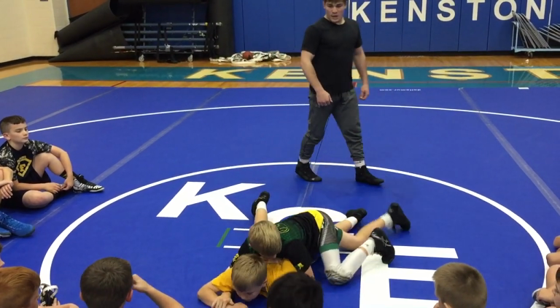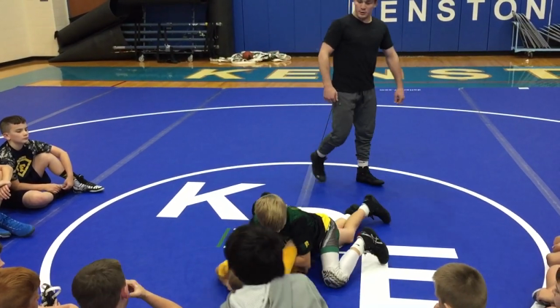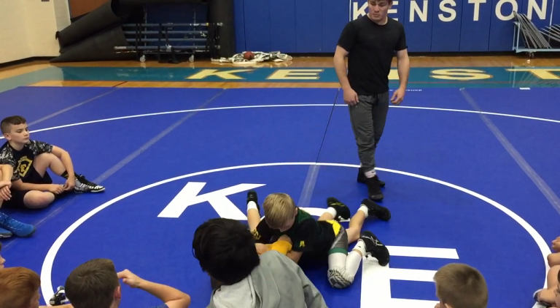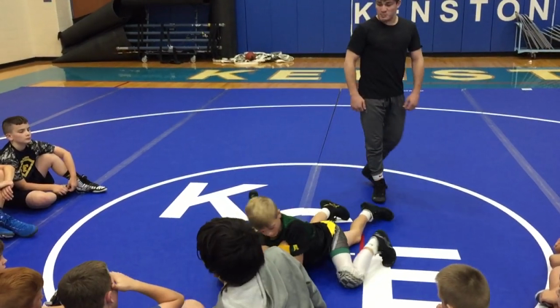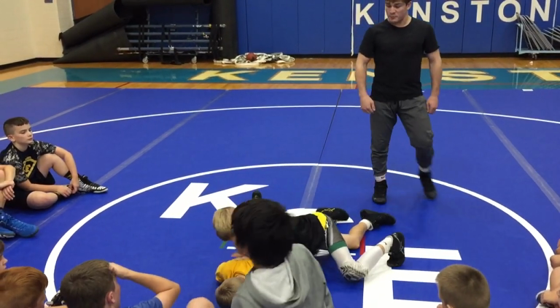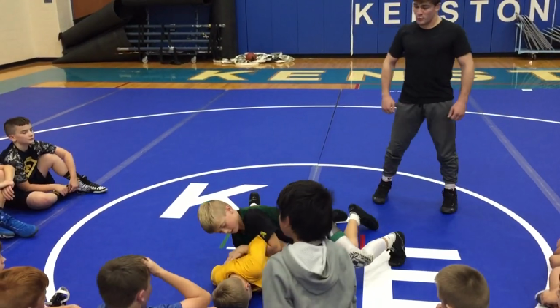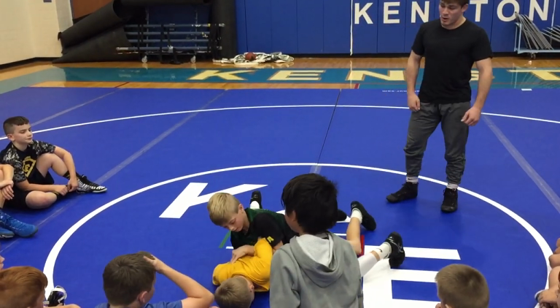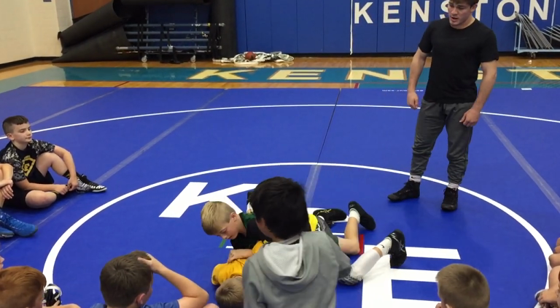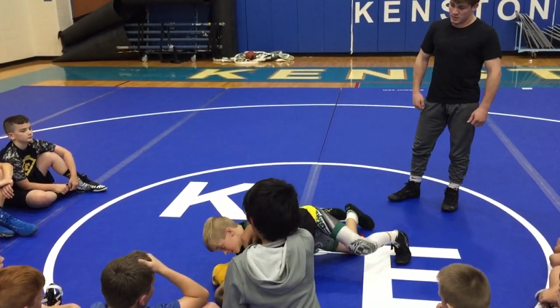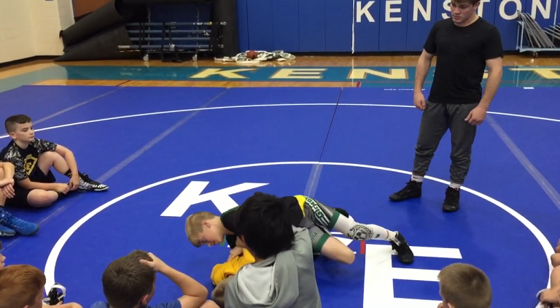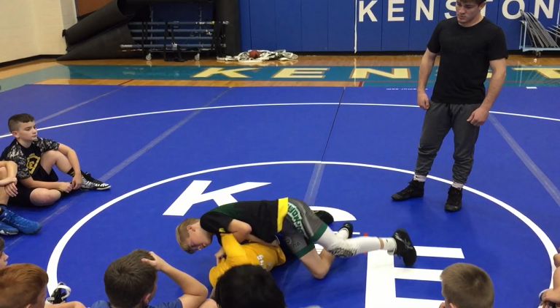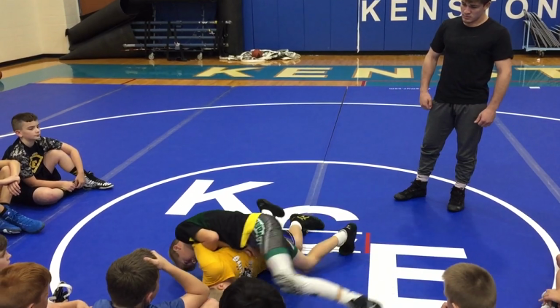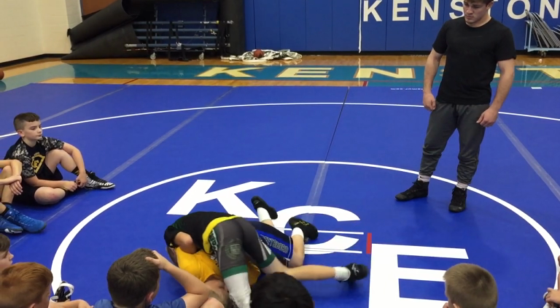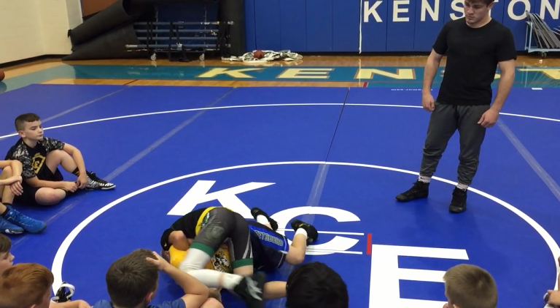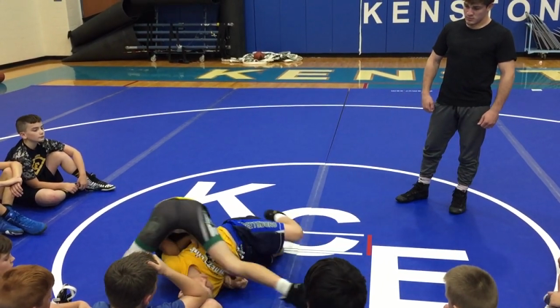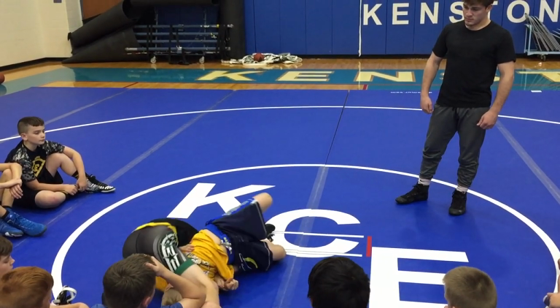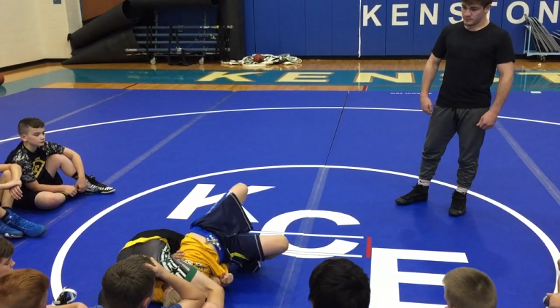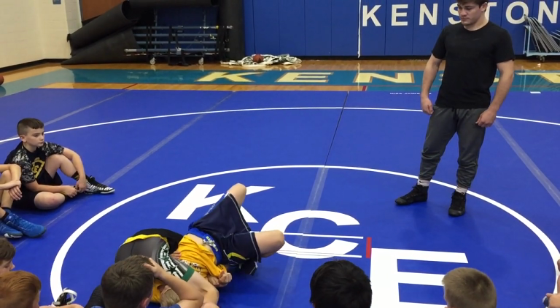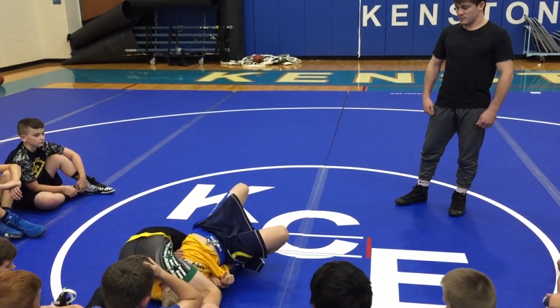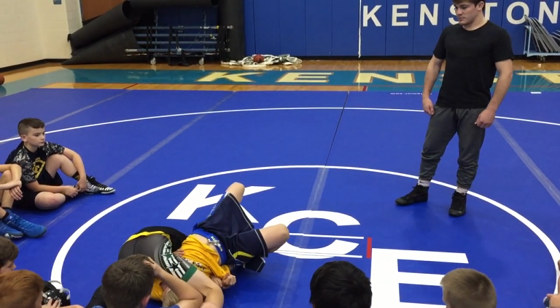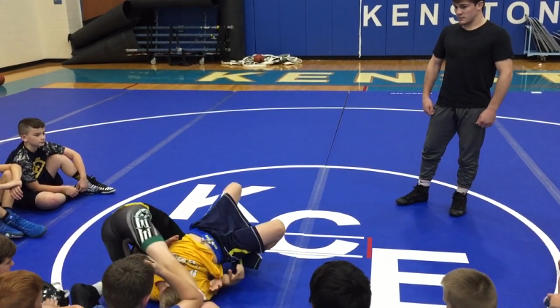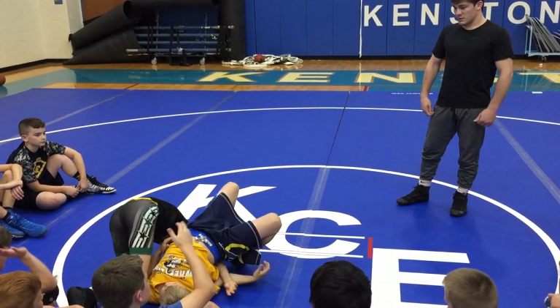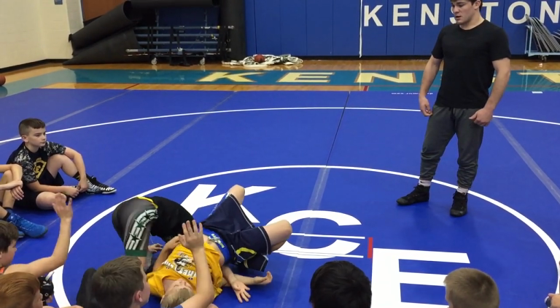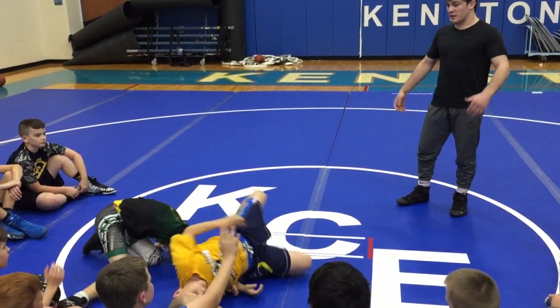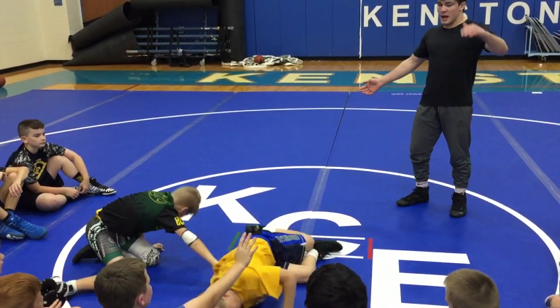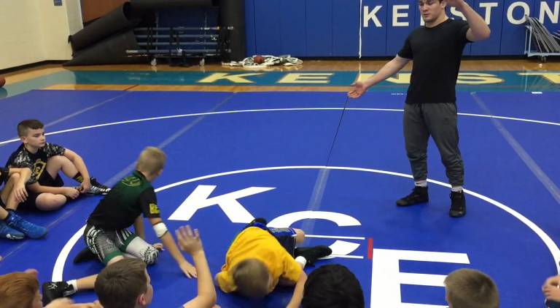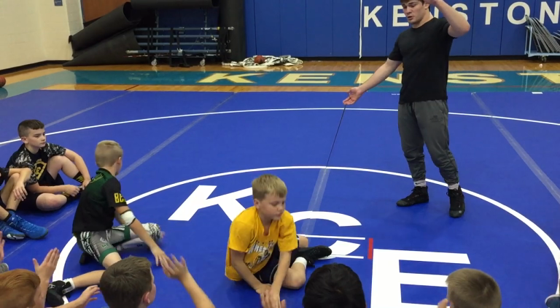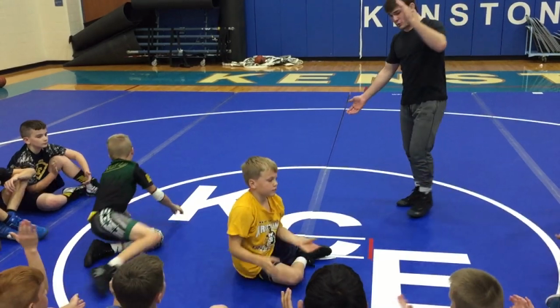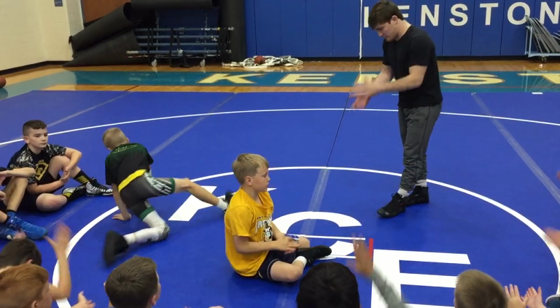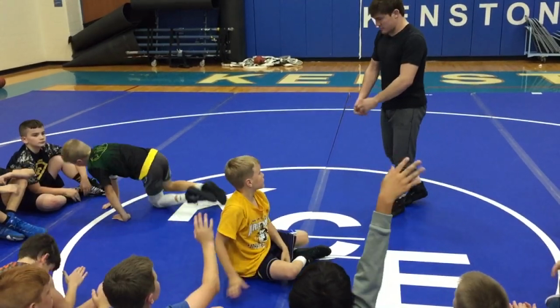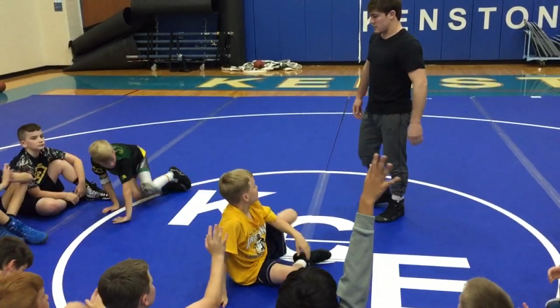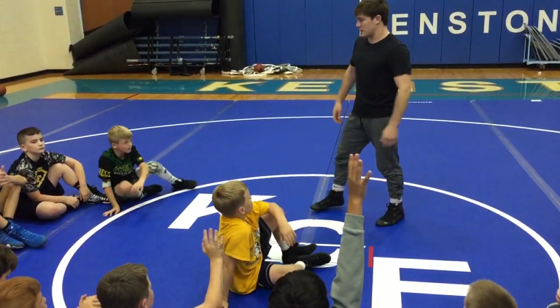We've got to put his arm on his back before we bar, right? Give him a clap on three — one, two, three.